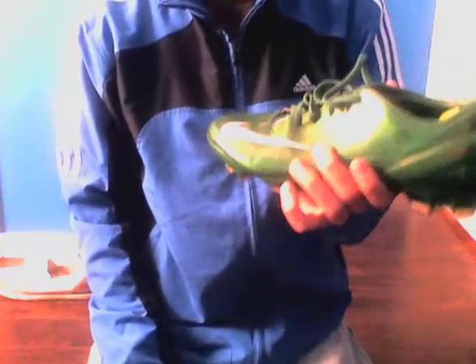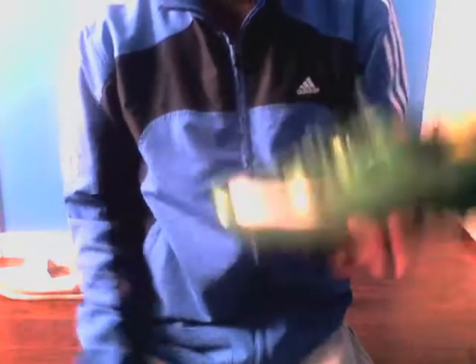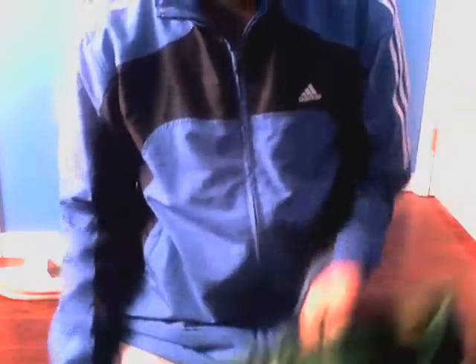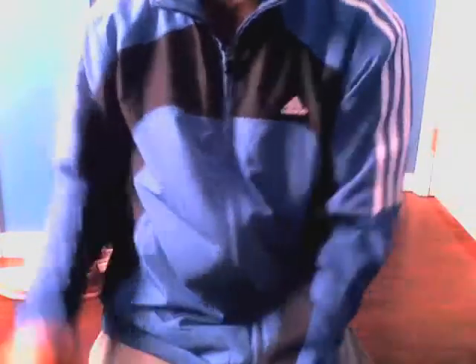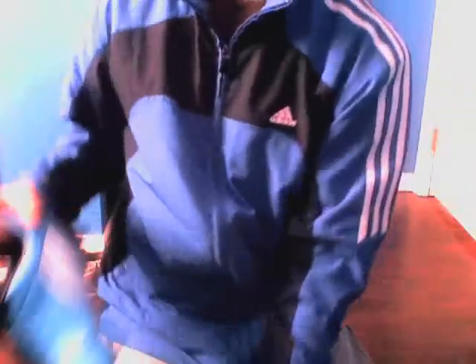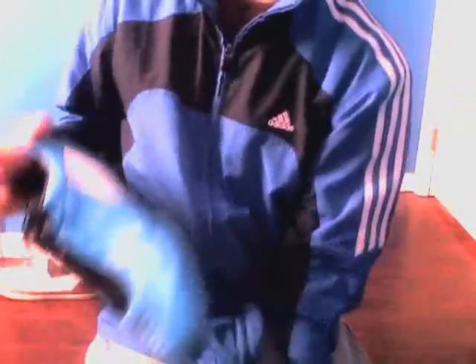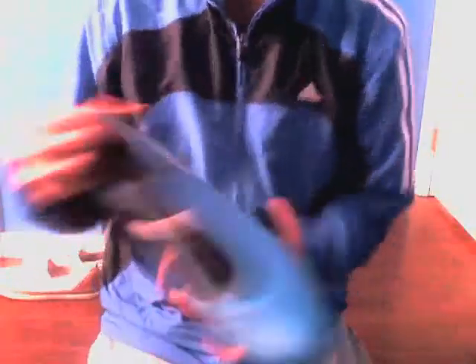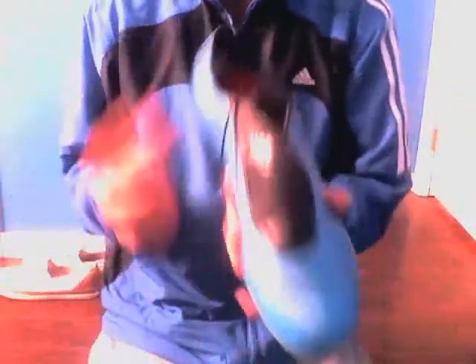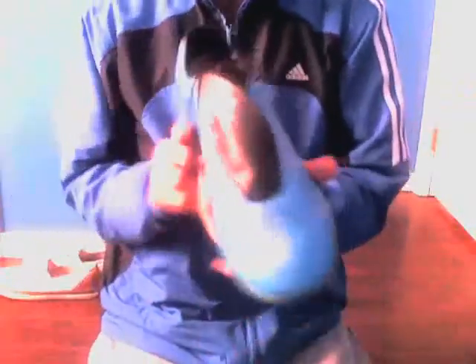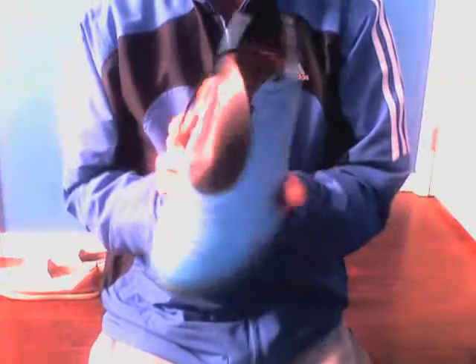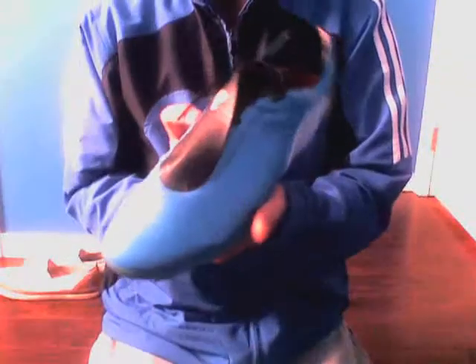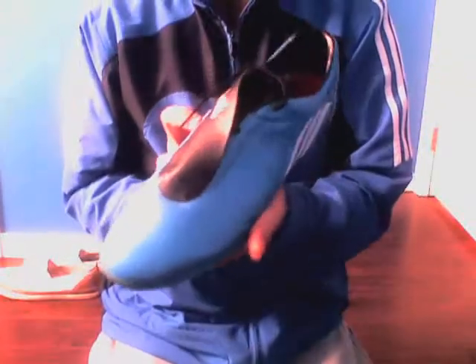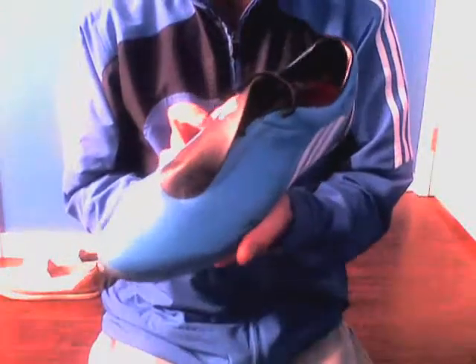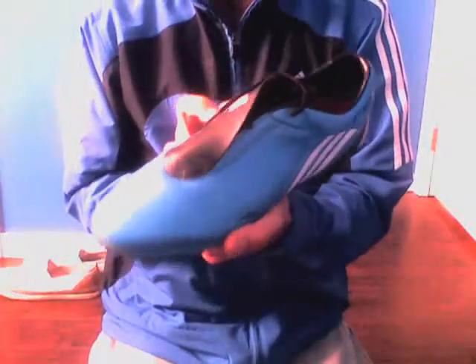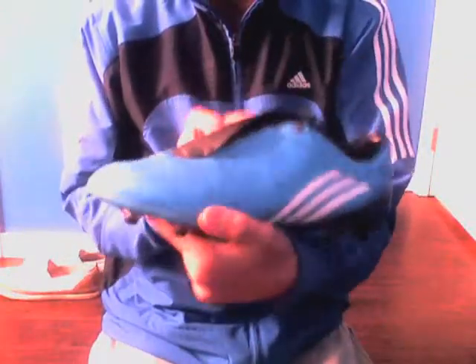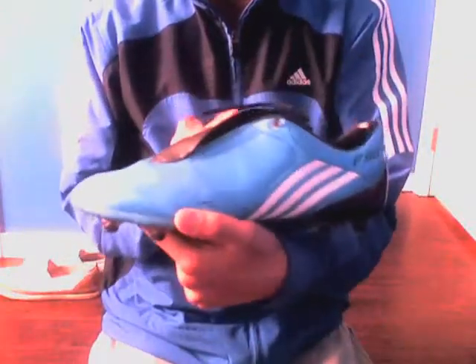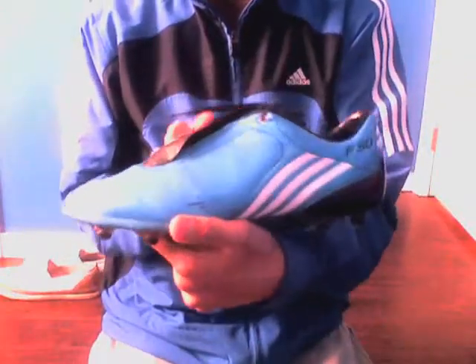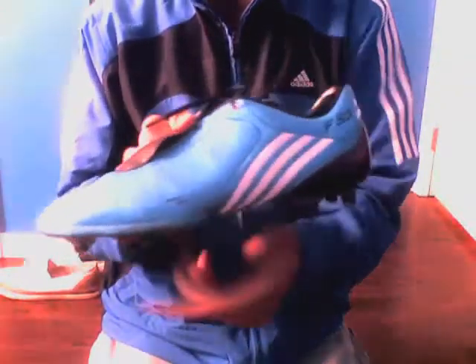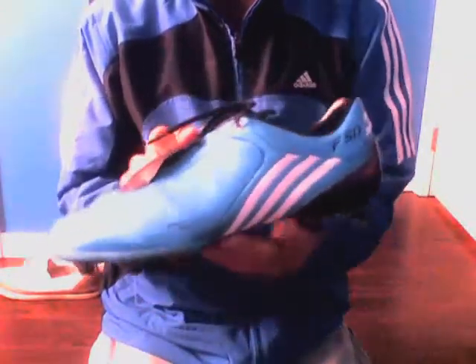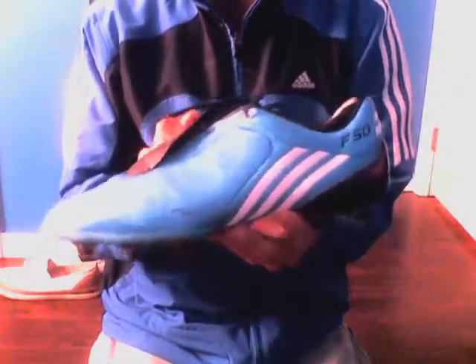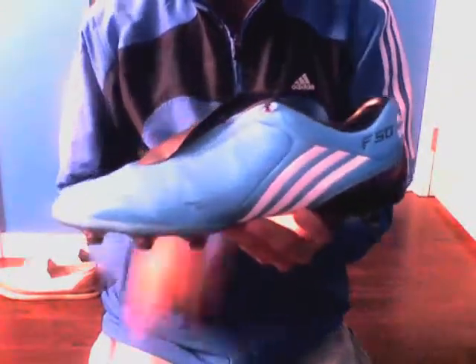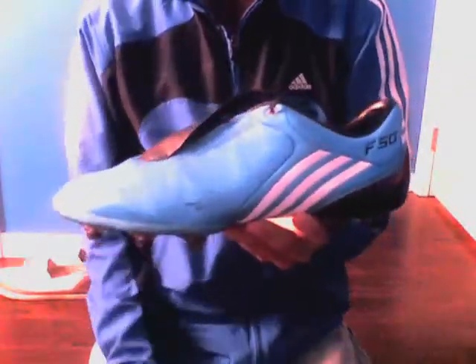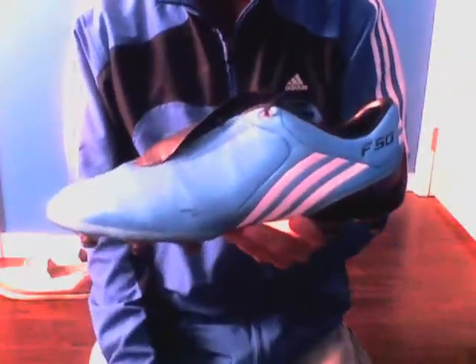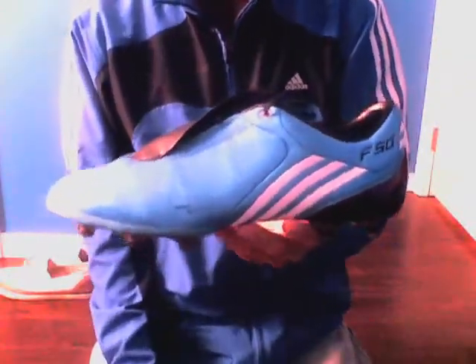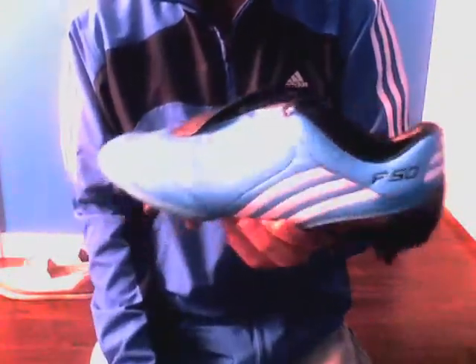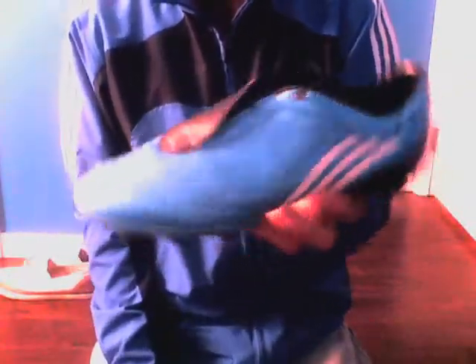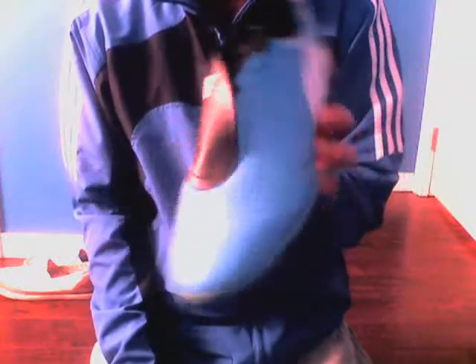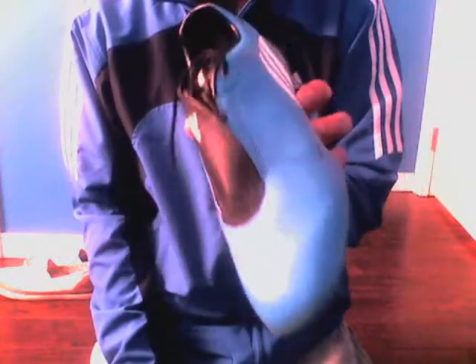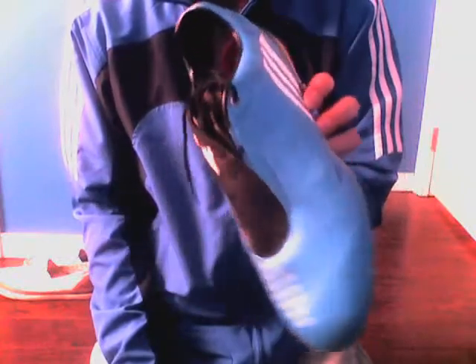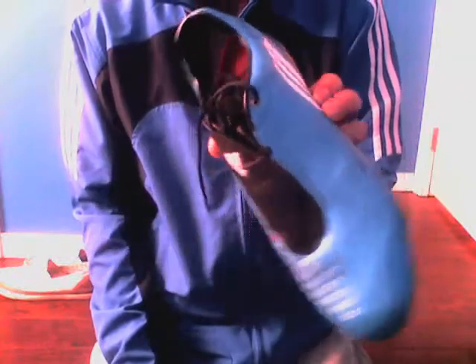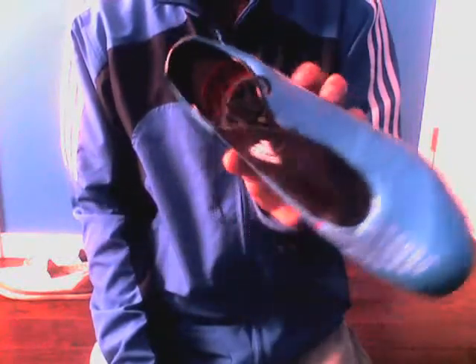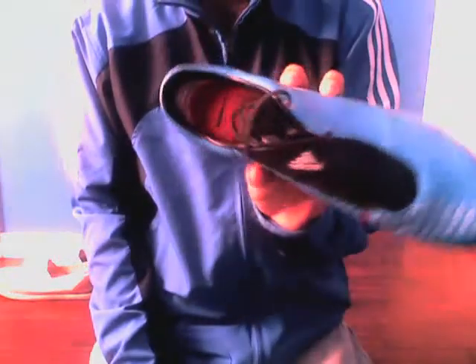Alright, now I've upgraded to the Adidas F50i's — very, very great boot. Recommended to everybody and anybody that wants some.